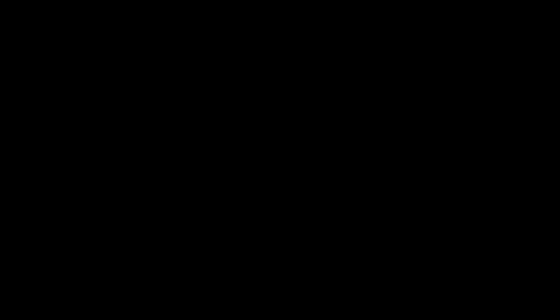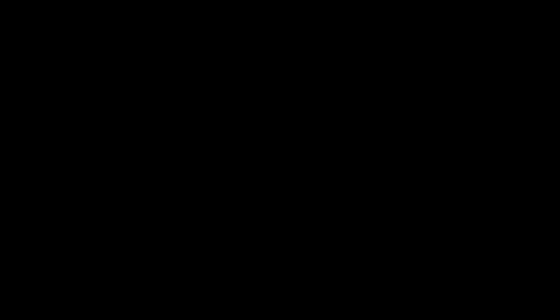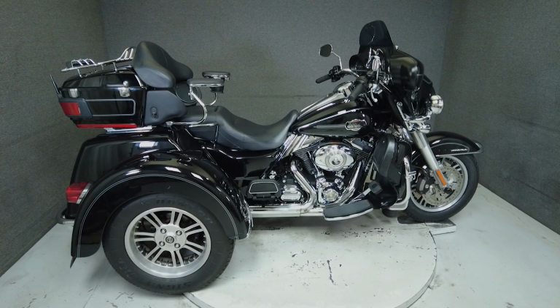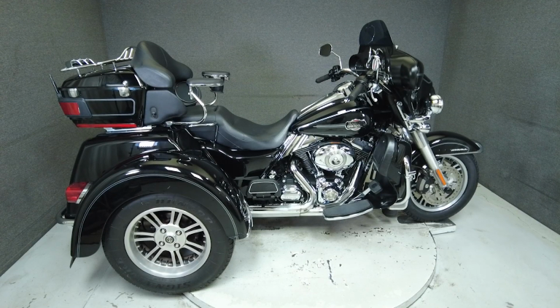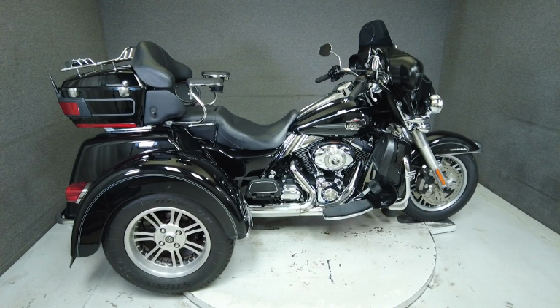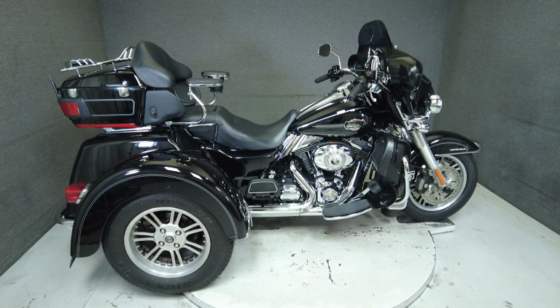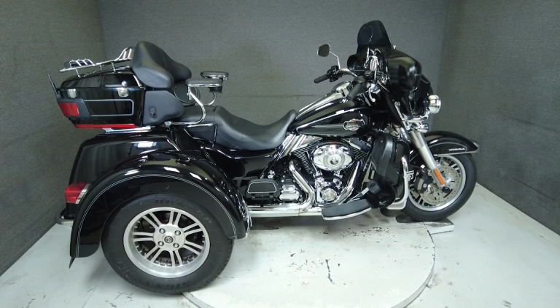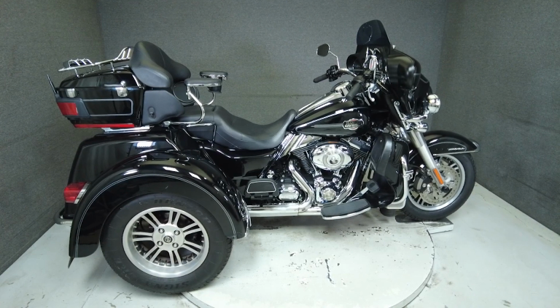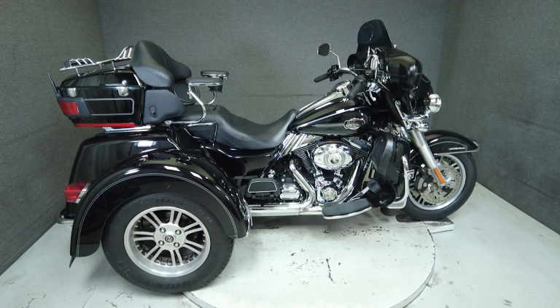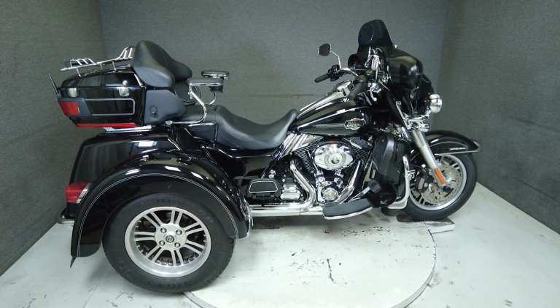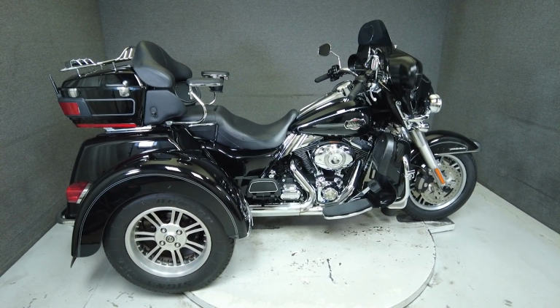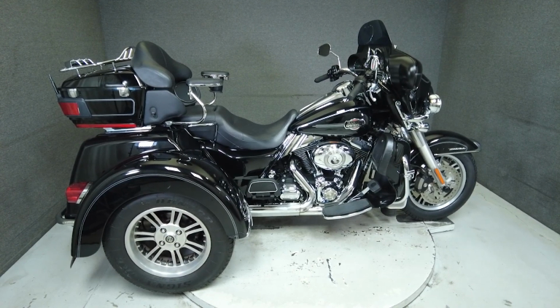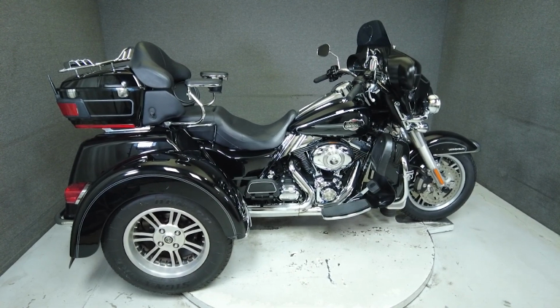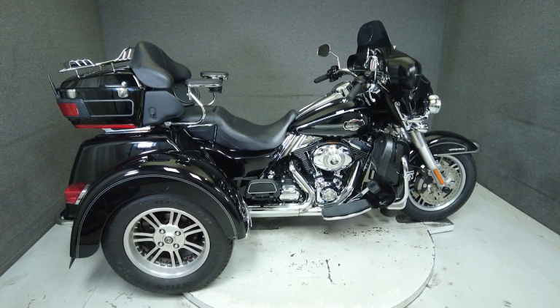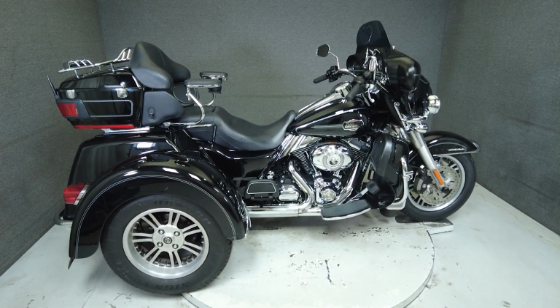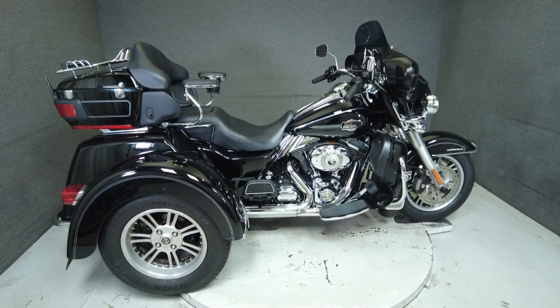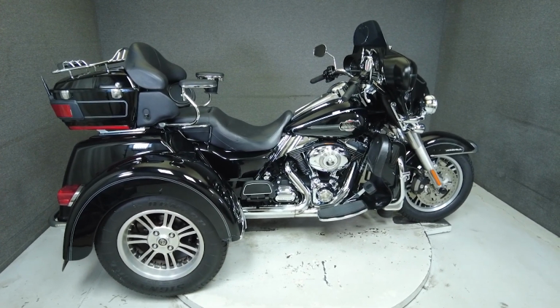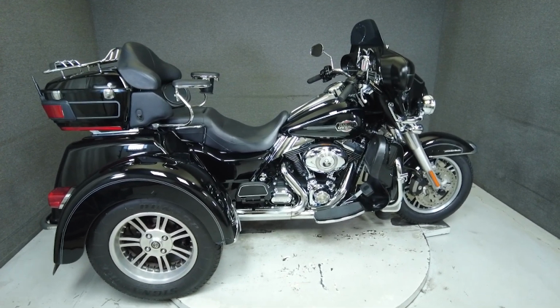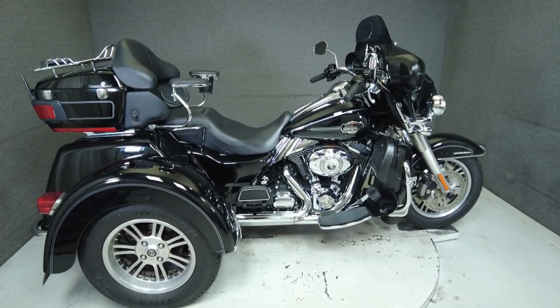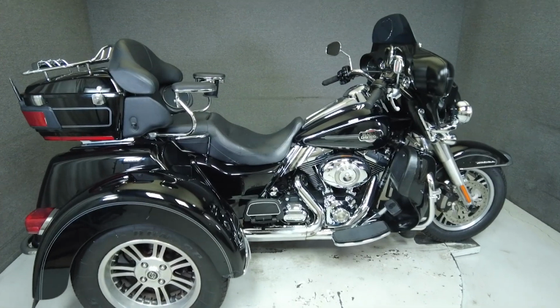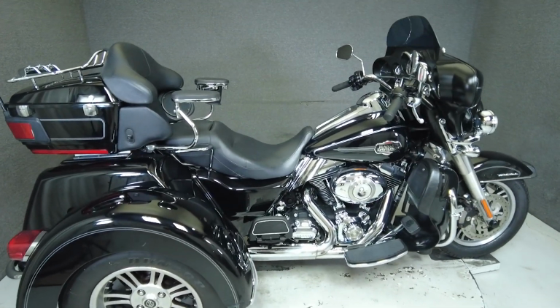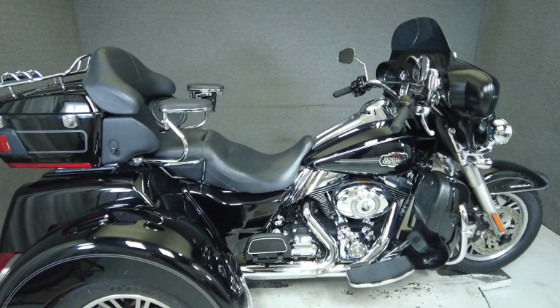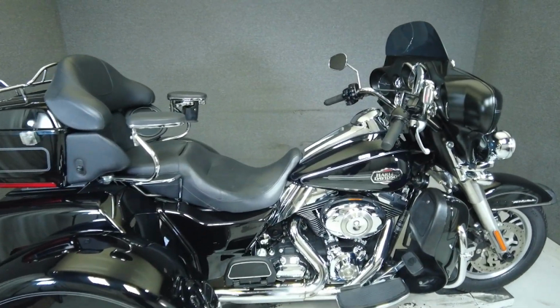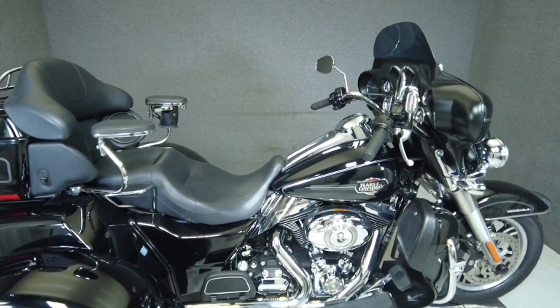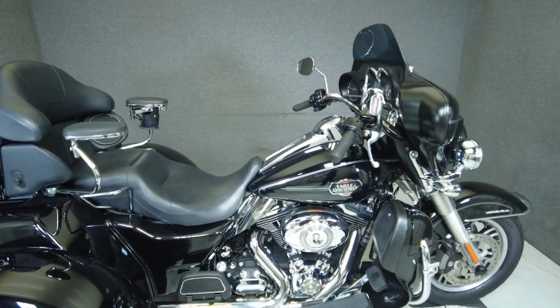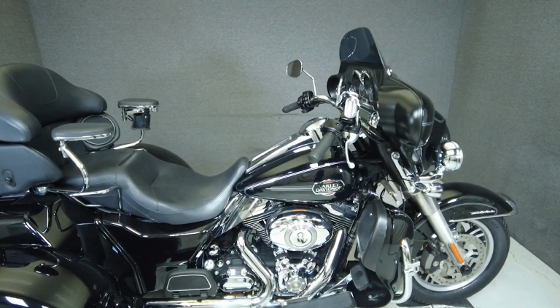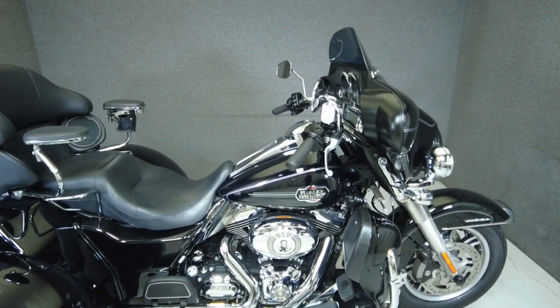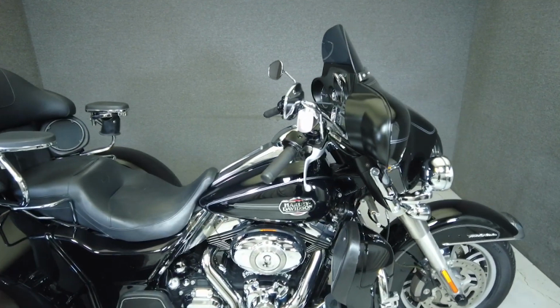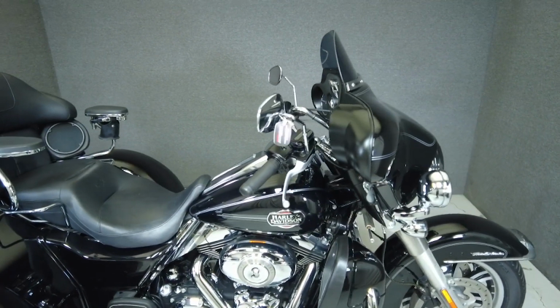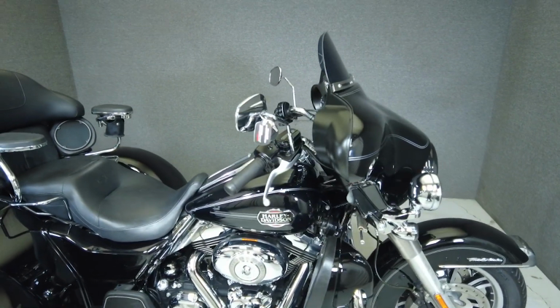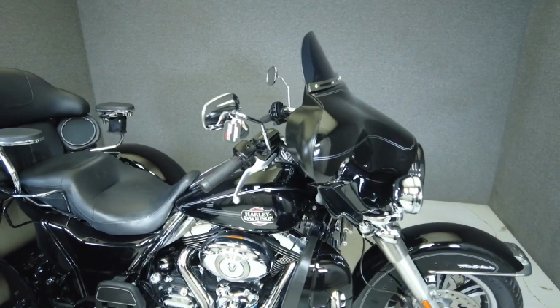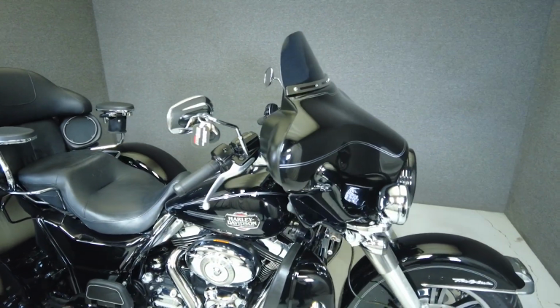Hey everyone, this is Keegan from National Power Sports. This 2011 Harley-Davidson Tri-Glide Ultra Classic with 56,222 miles passes New Hampshire State inspection and runs well.